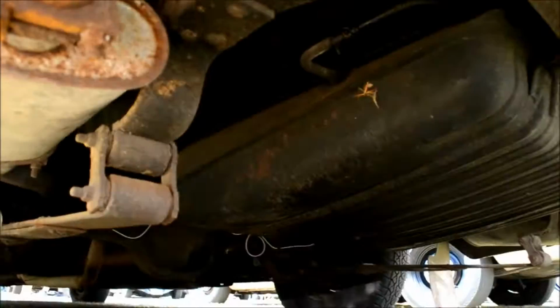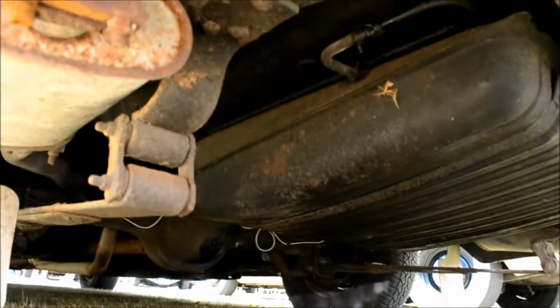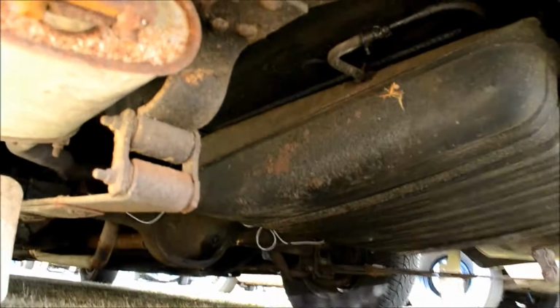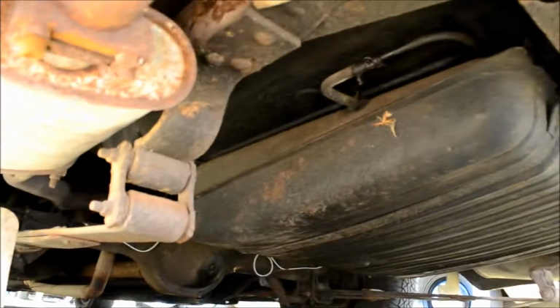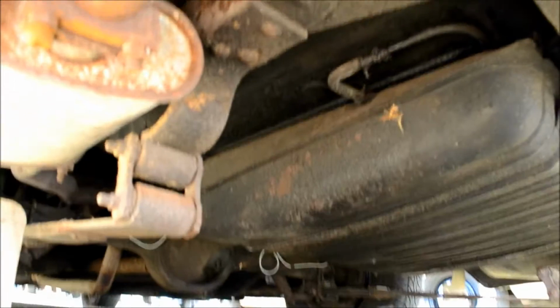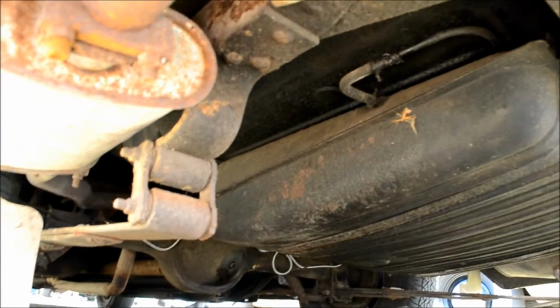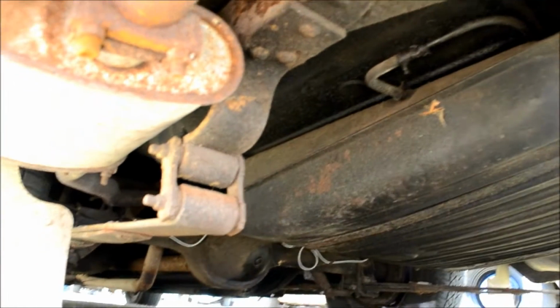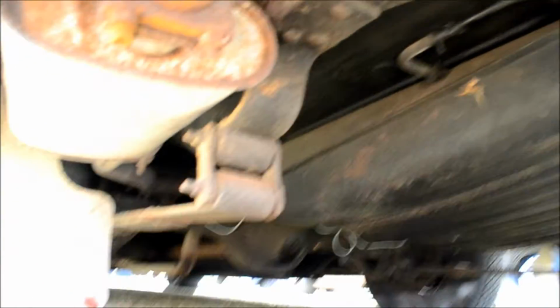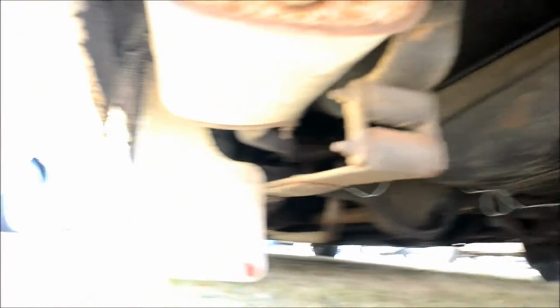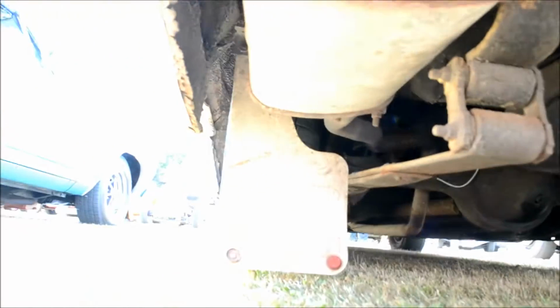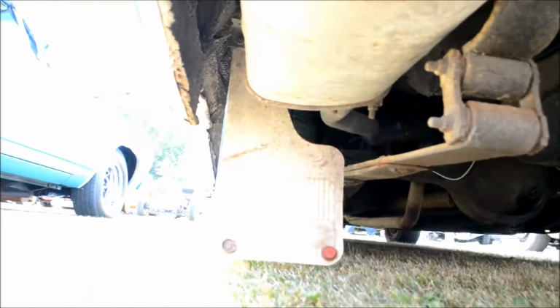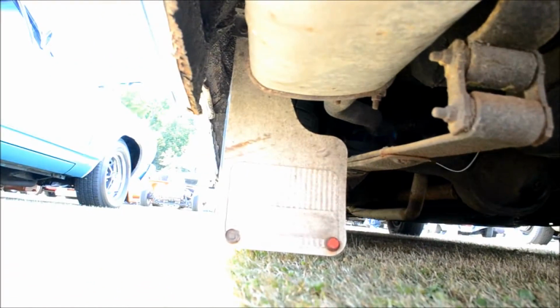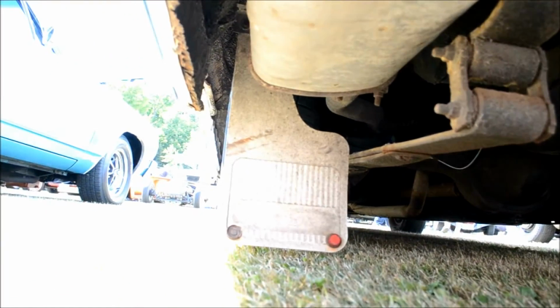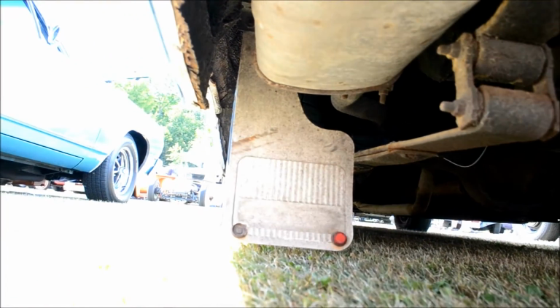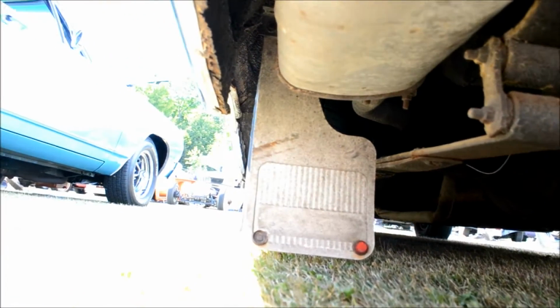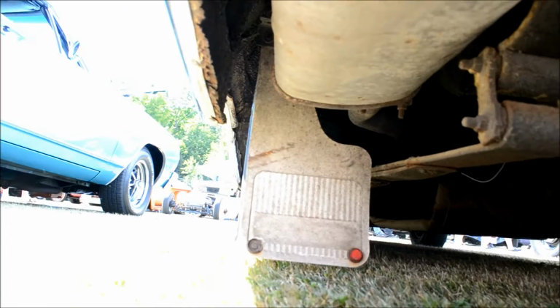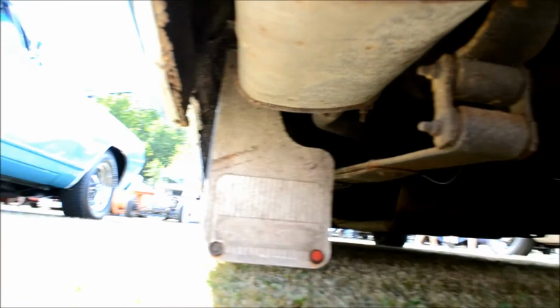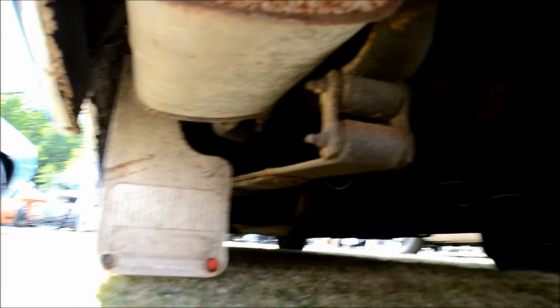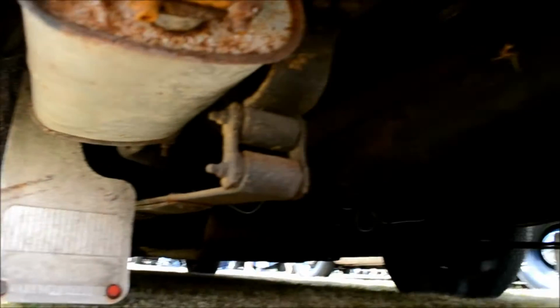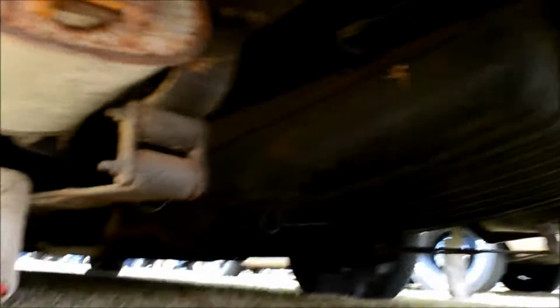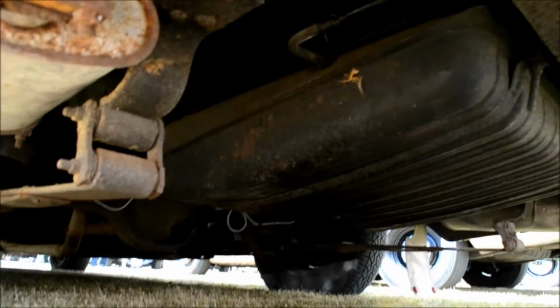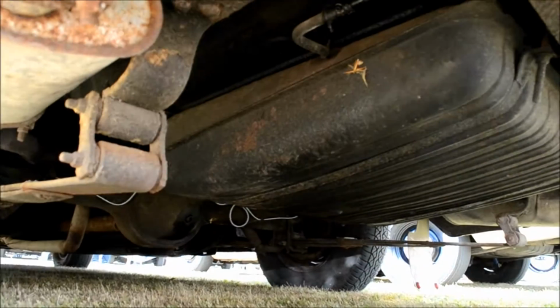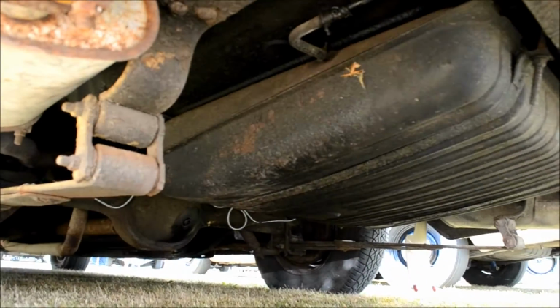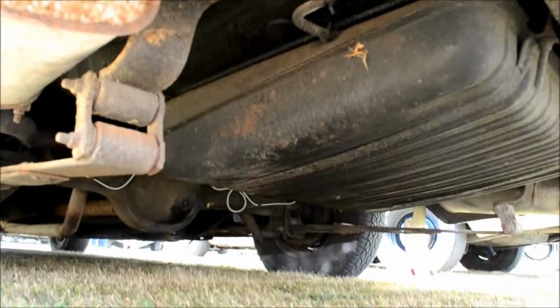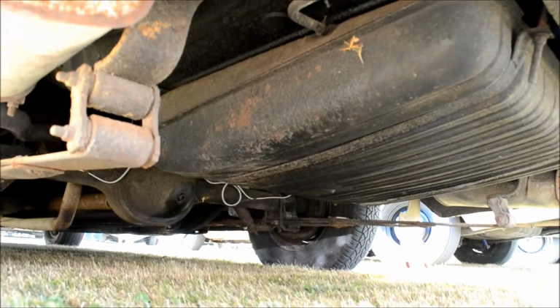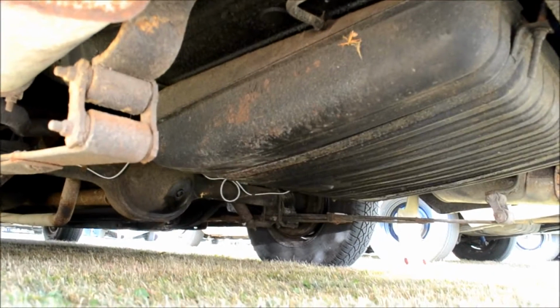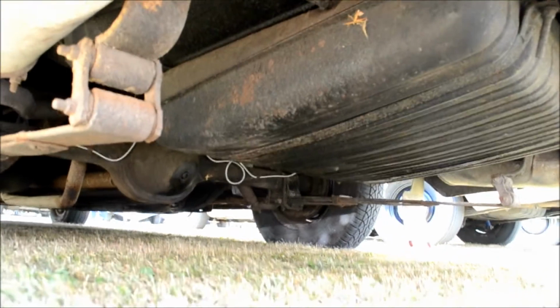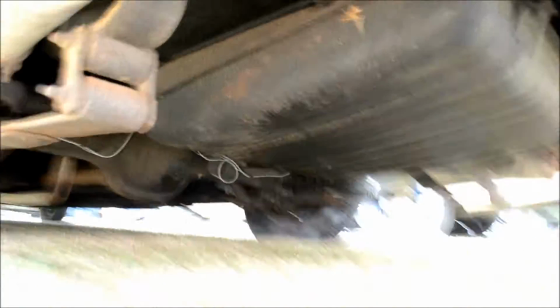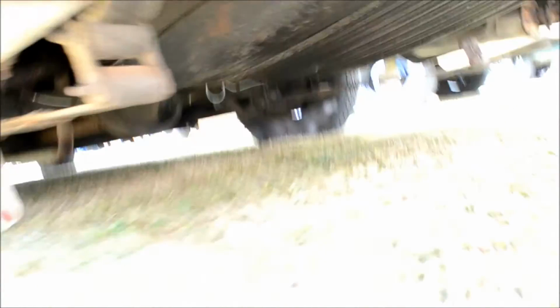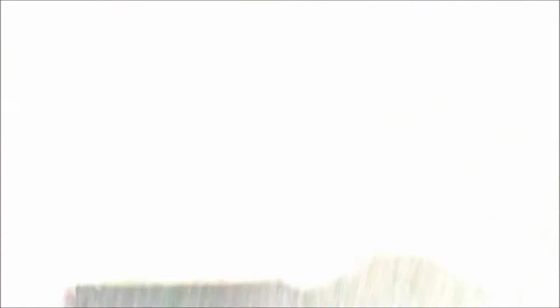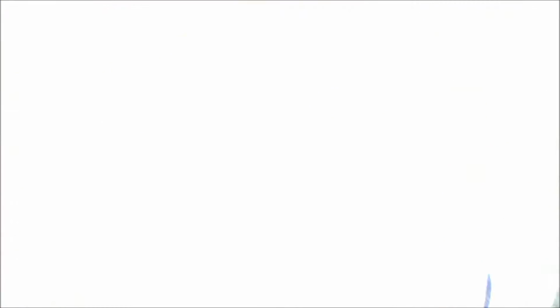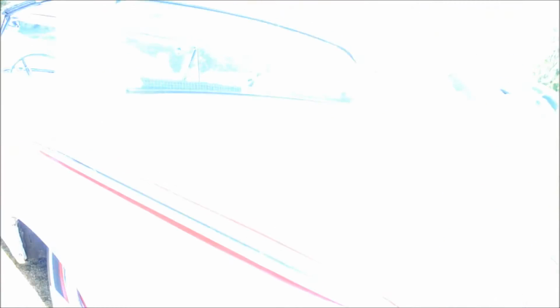Look at the underneath of this thing. Look at those friggin' mud flaps. Holy shit. Go to your mom's Corvette, man. Thank you. Awesome.